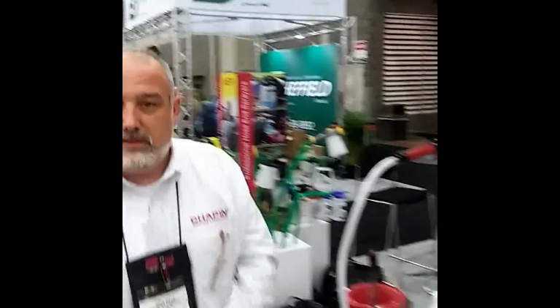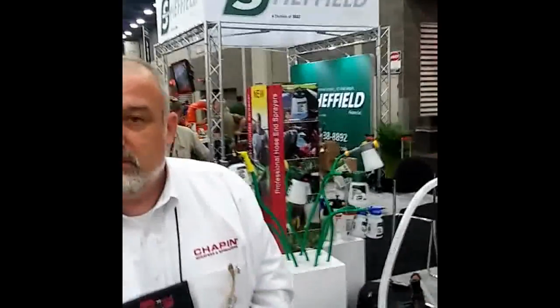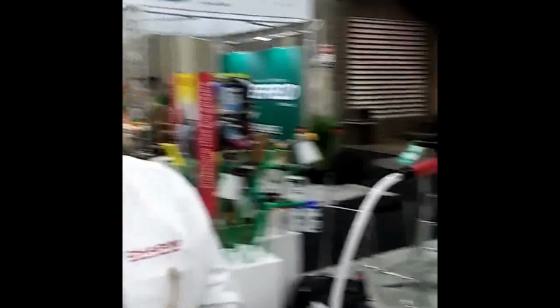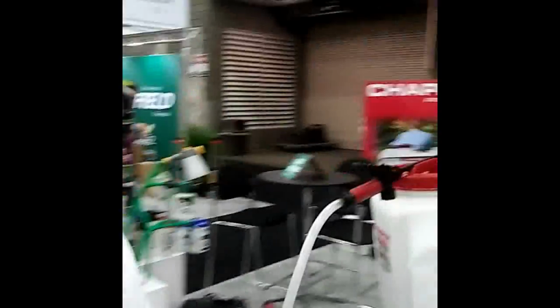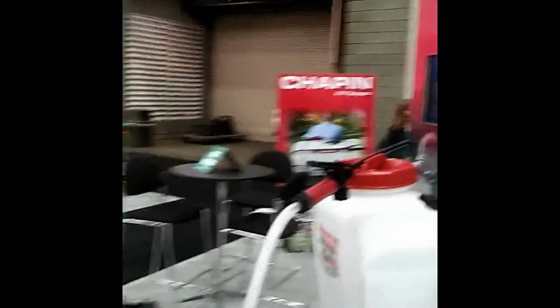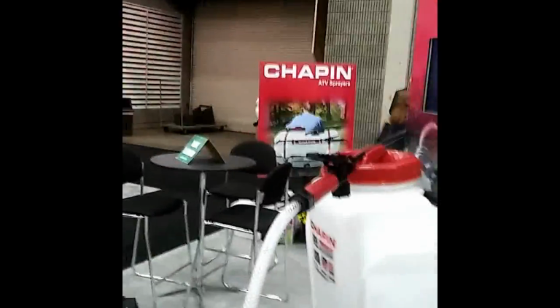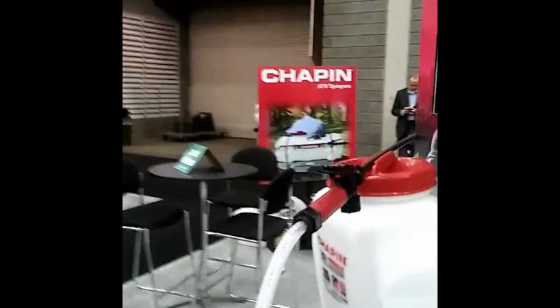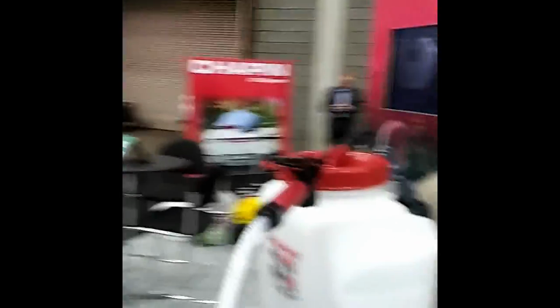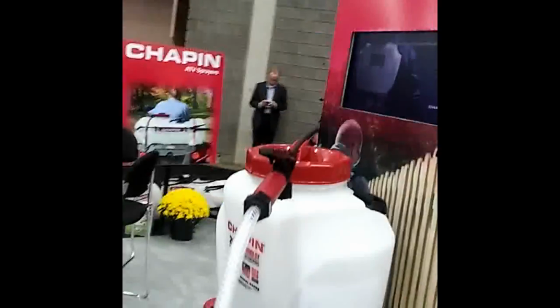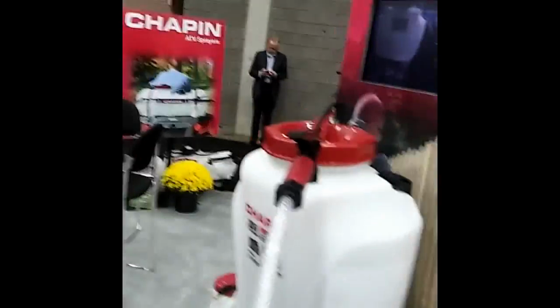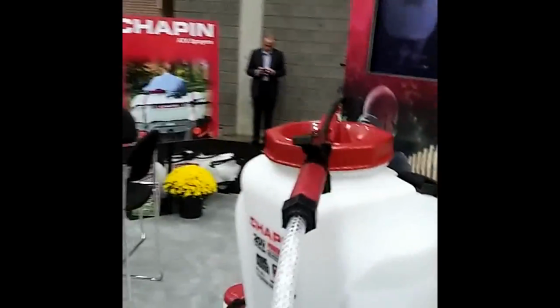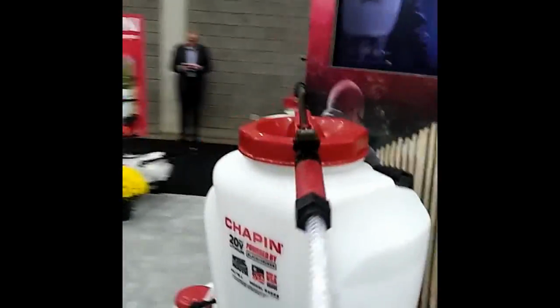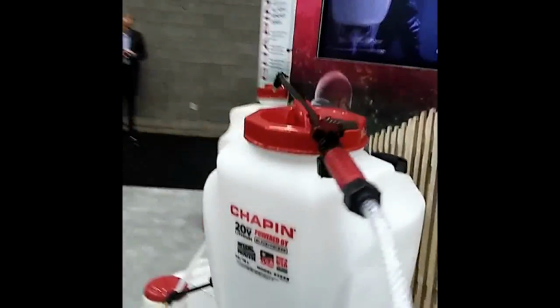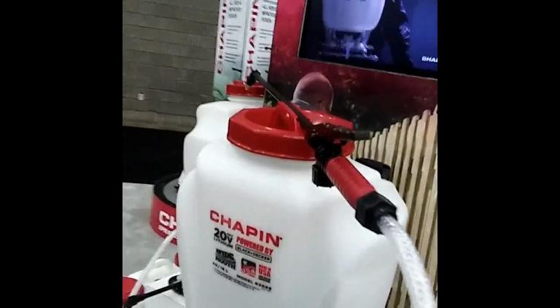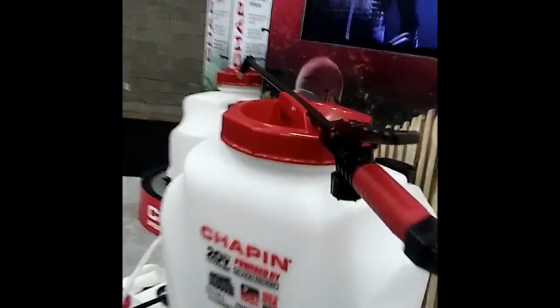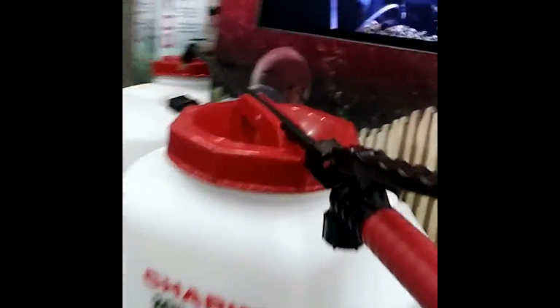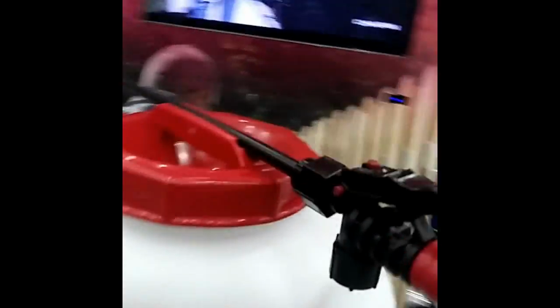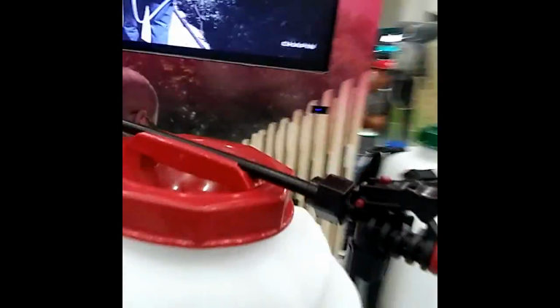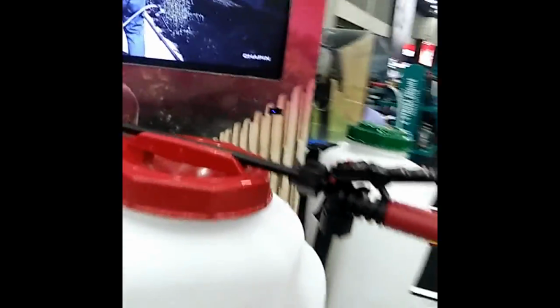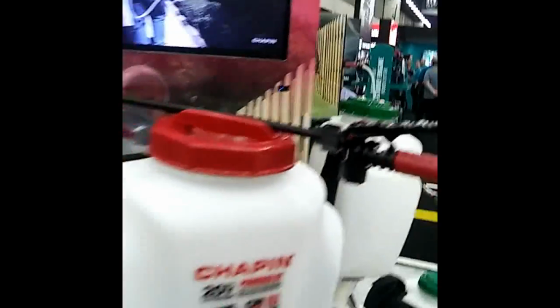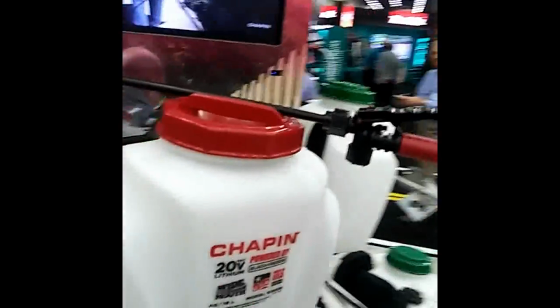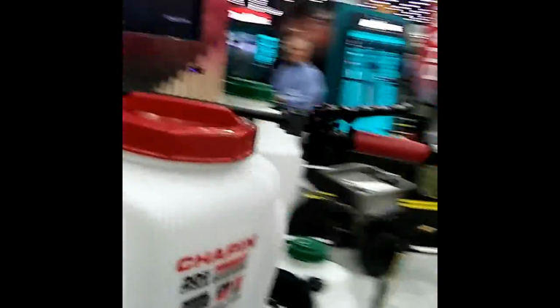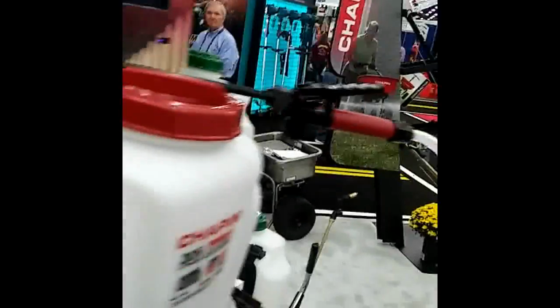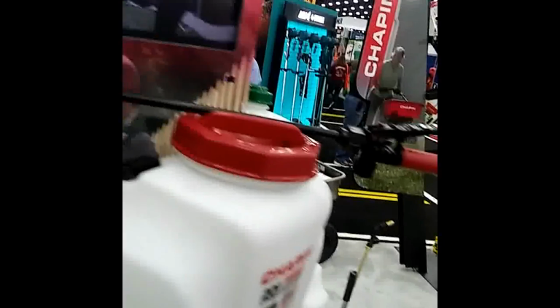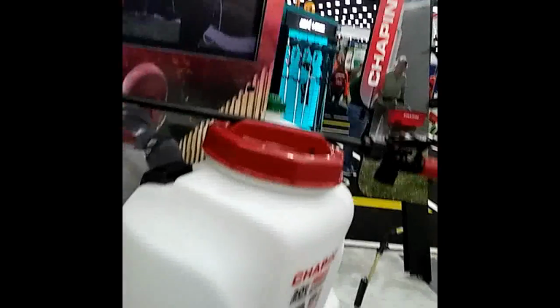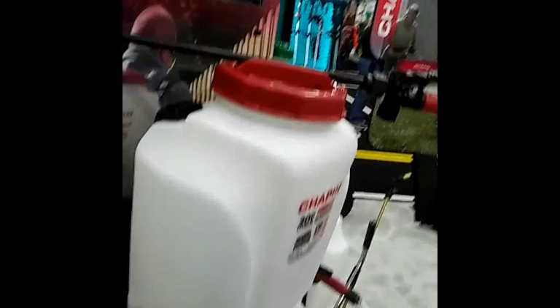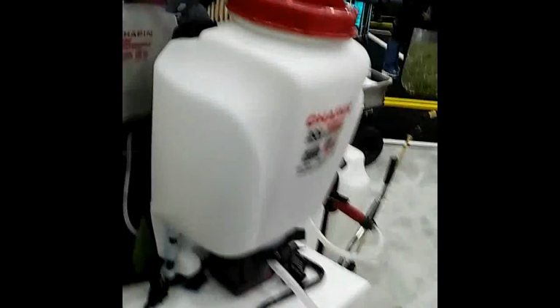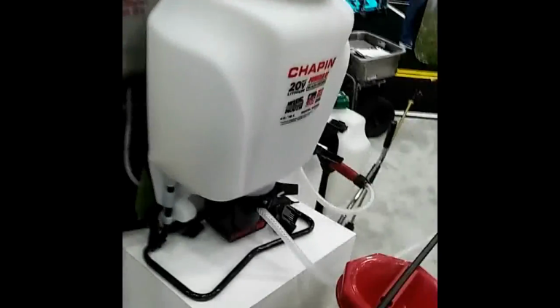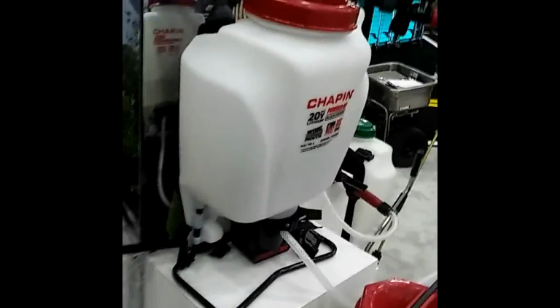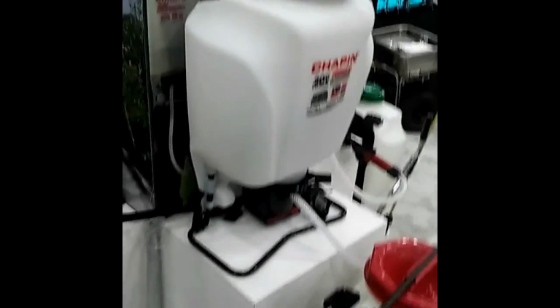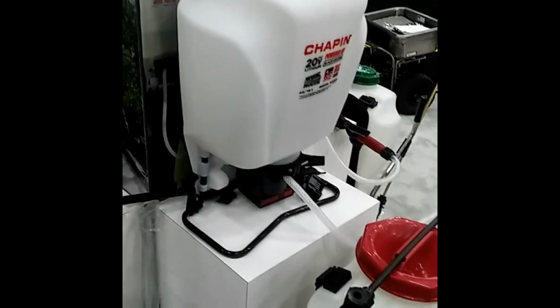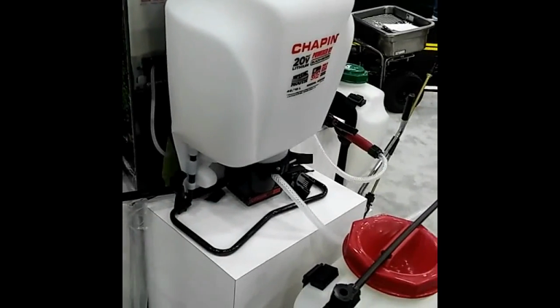It's a real nice sprayer. I'm just going to walk around it and get a good view of it. Very nice.